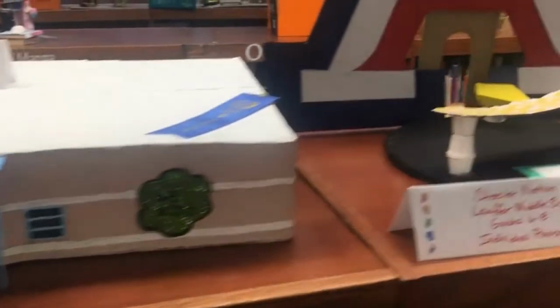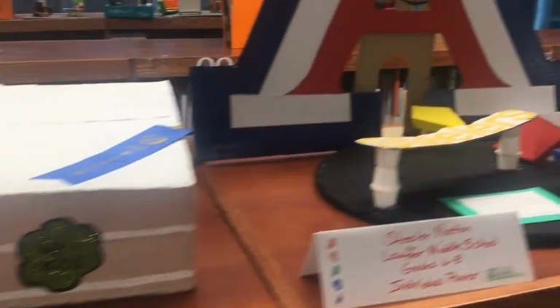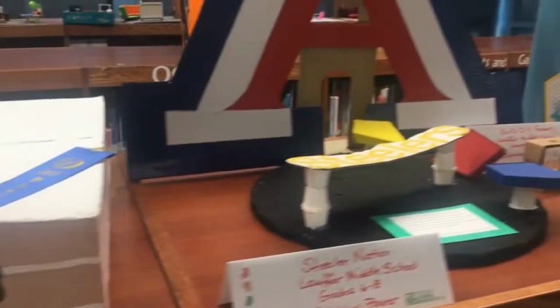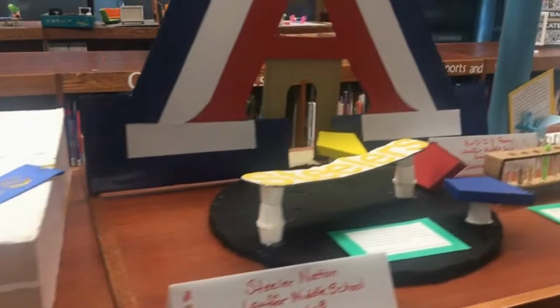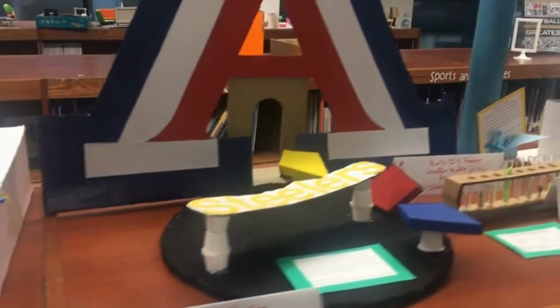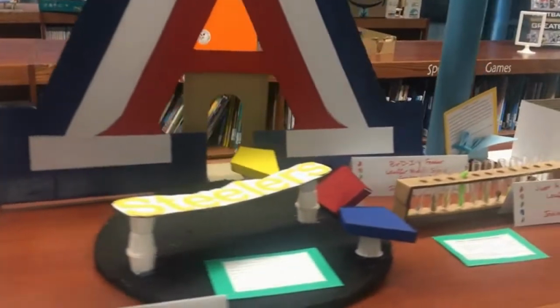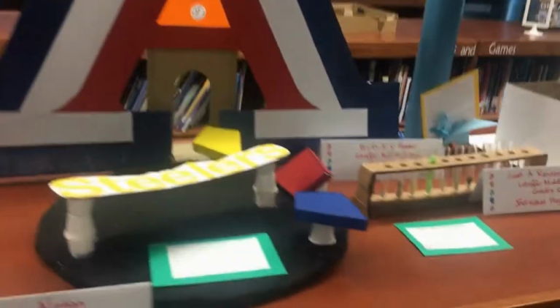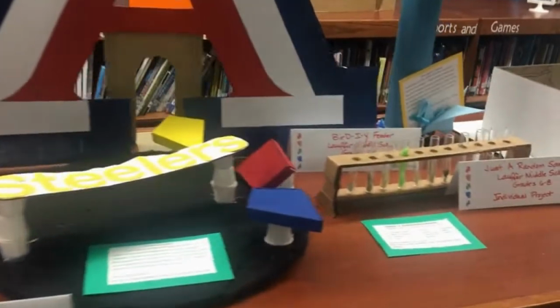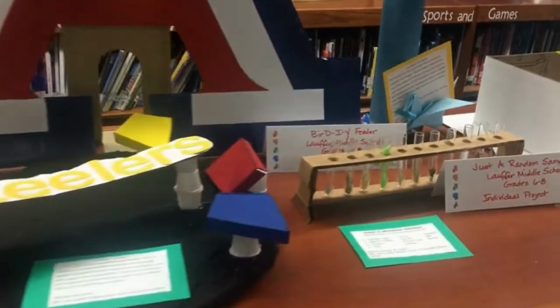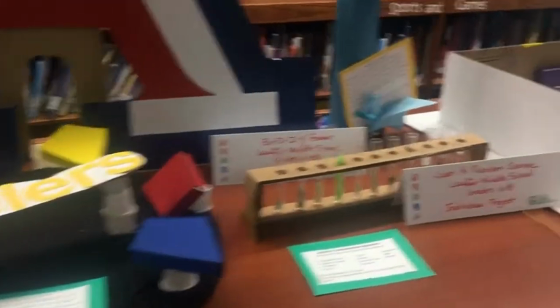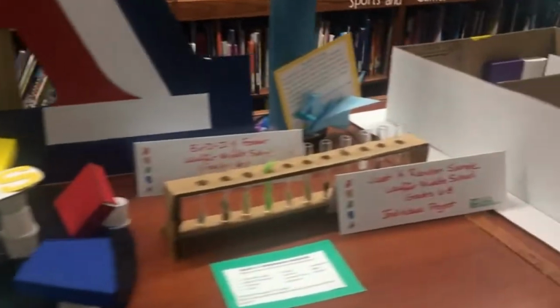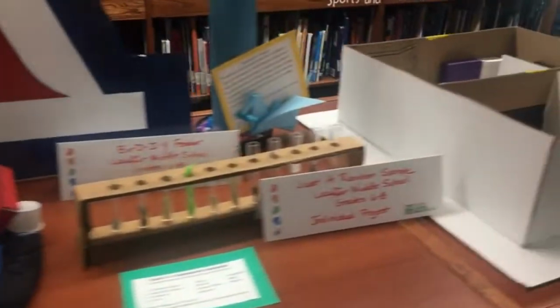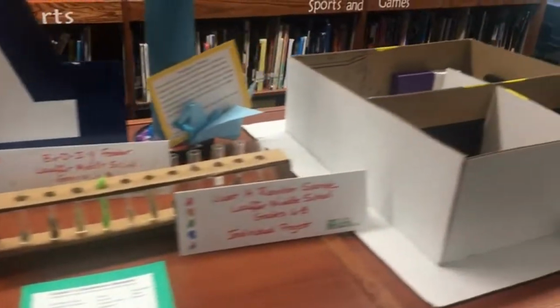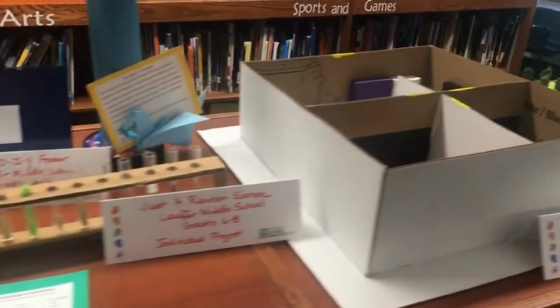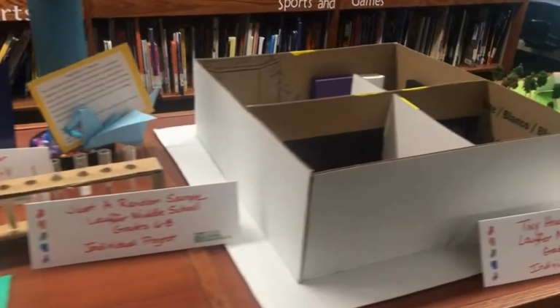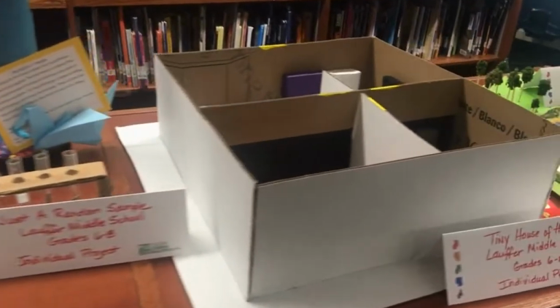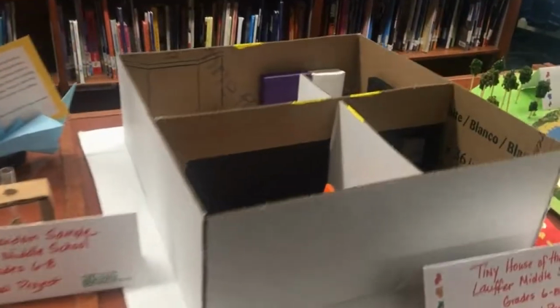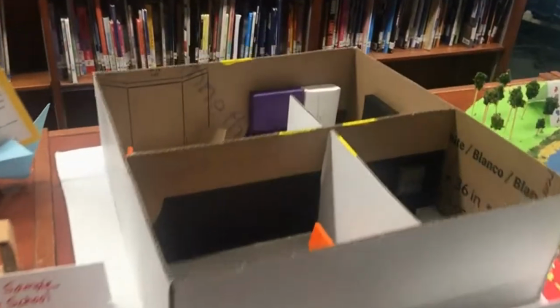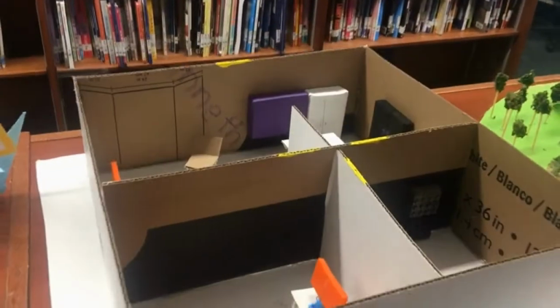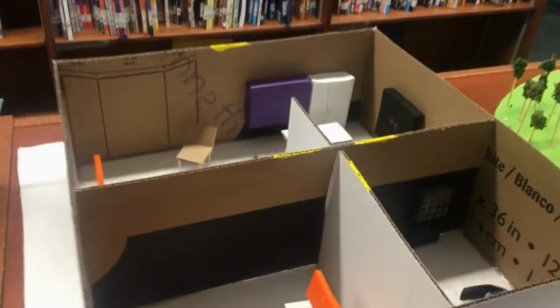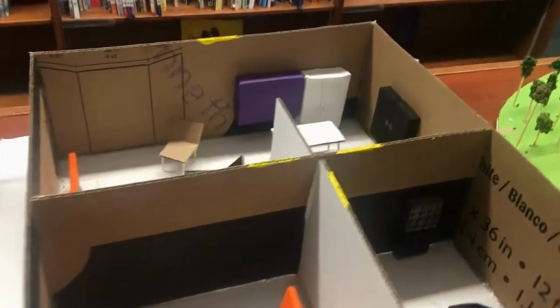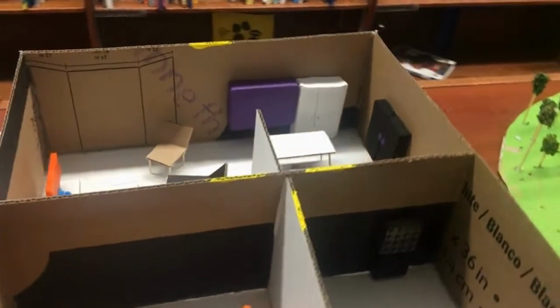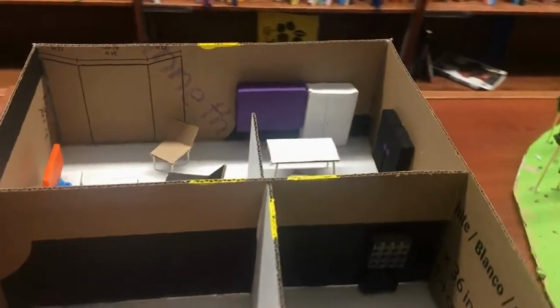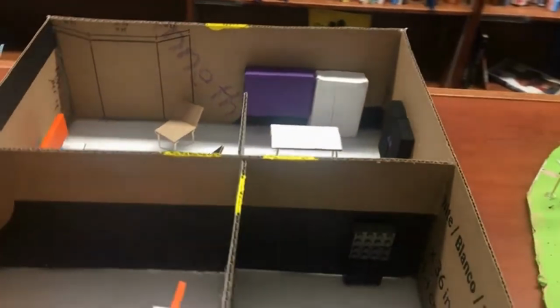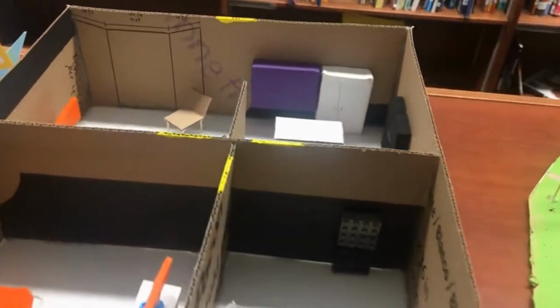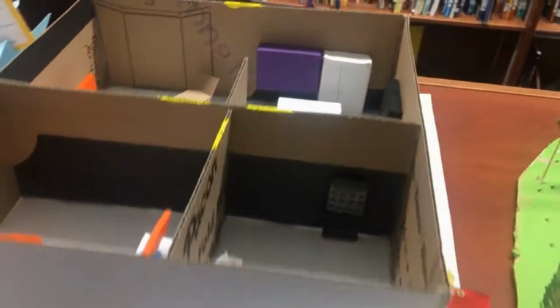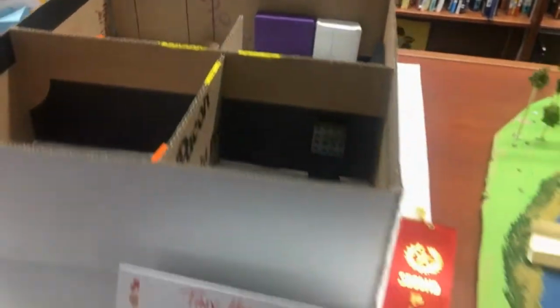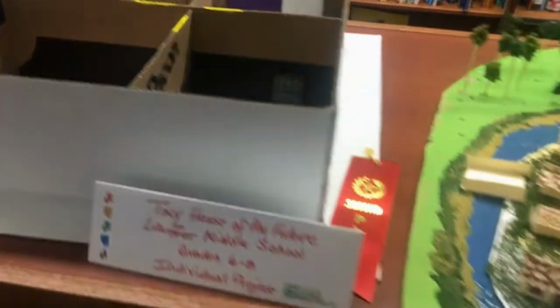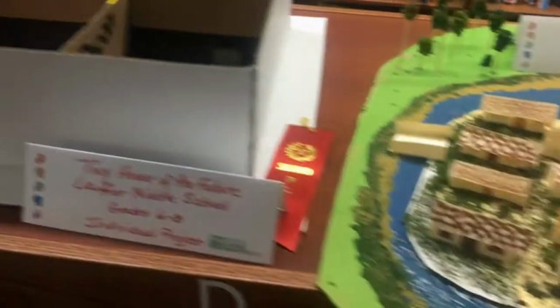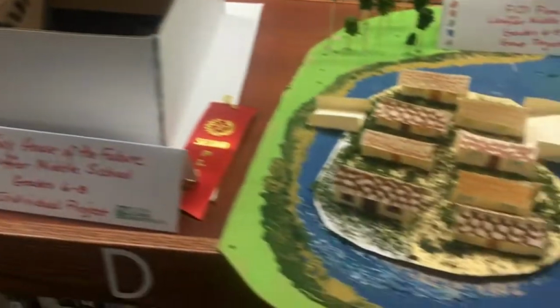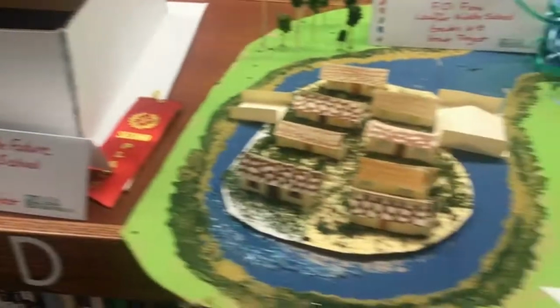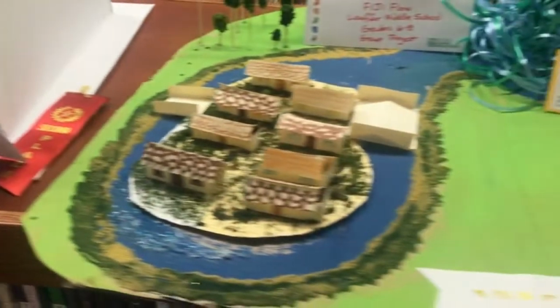Students in the Law First Future City class recently competed in the RUMBA competition. RUMBA stands for Reused Materials Becoming Art. The projects were displayed at the Park Place Mall.